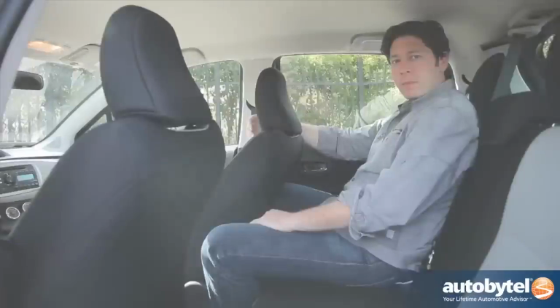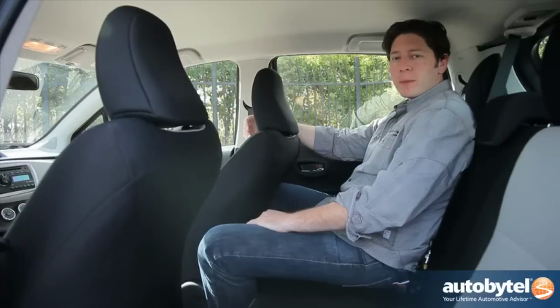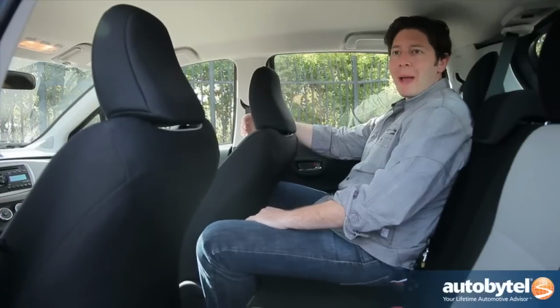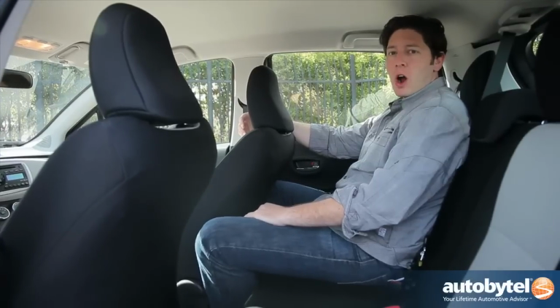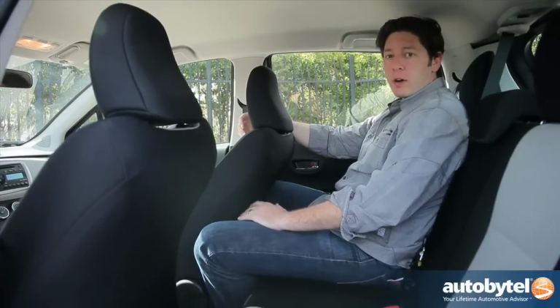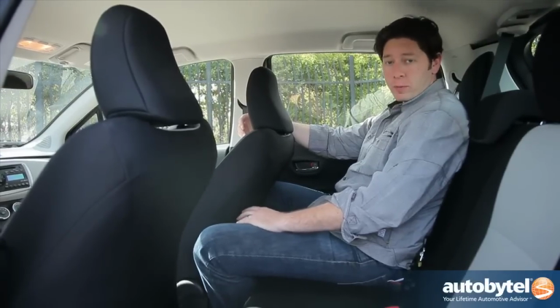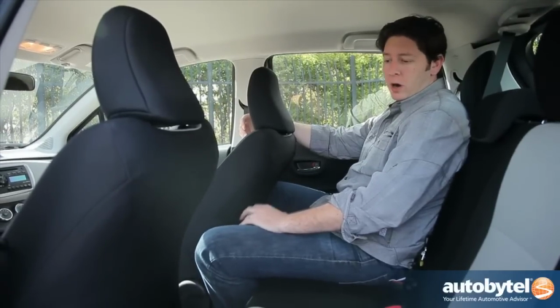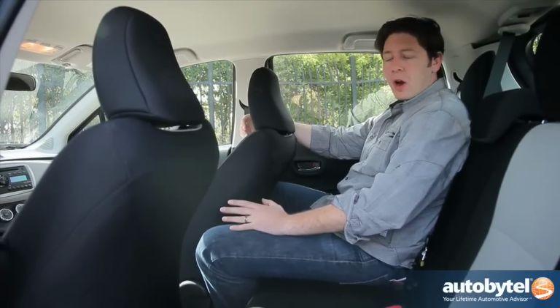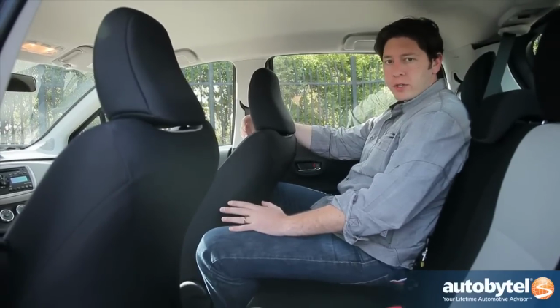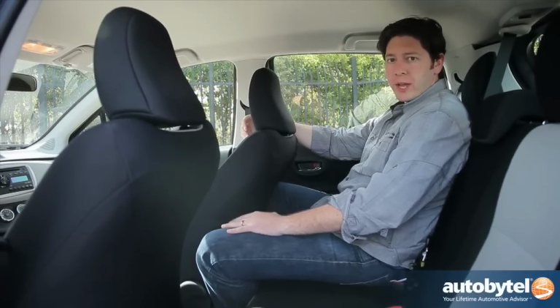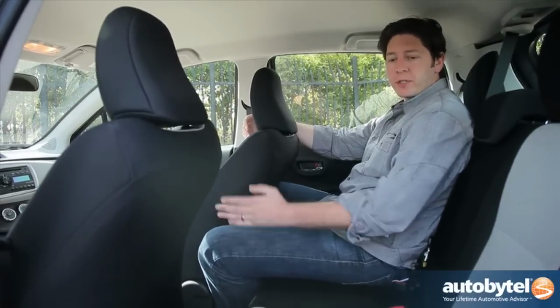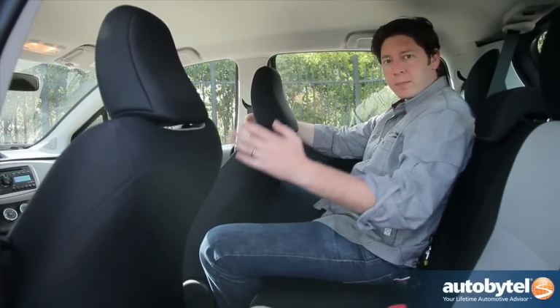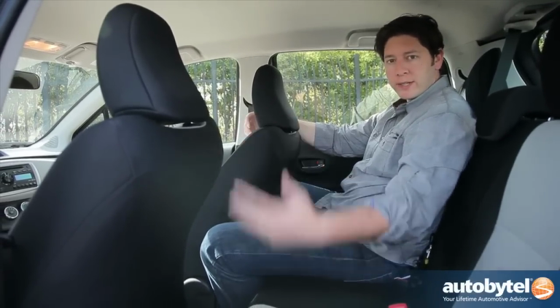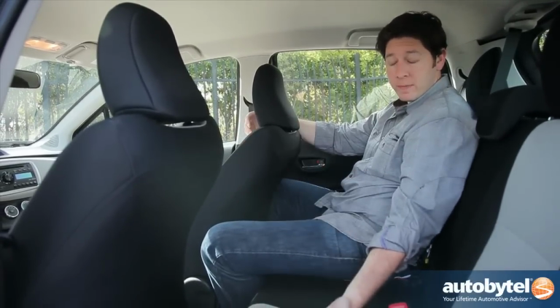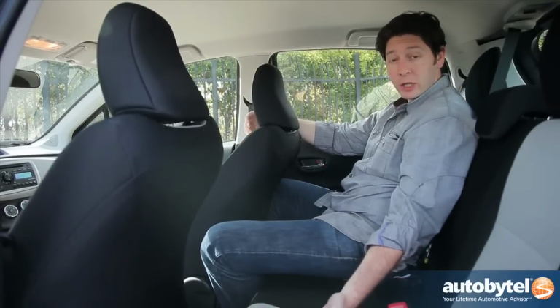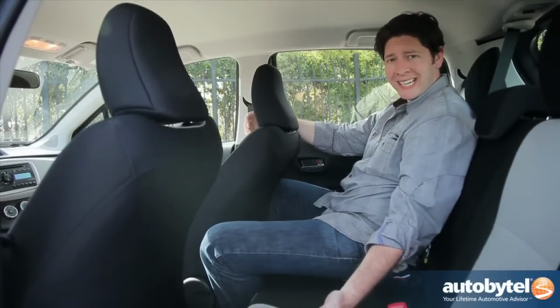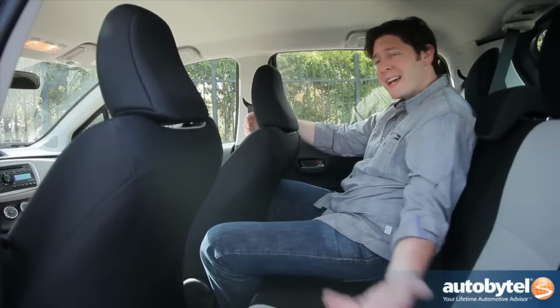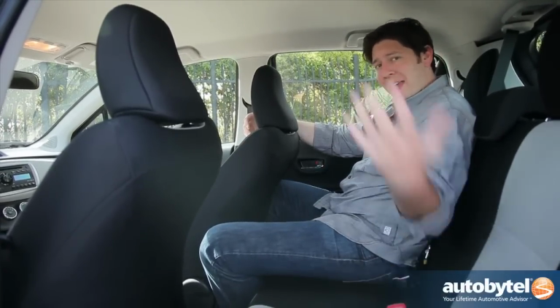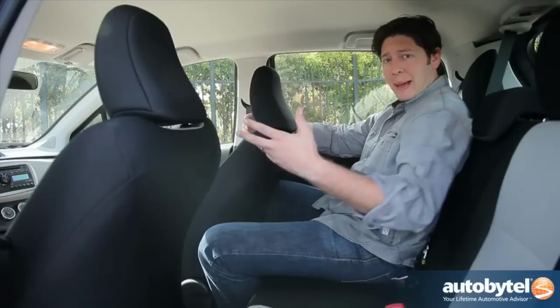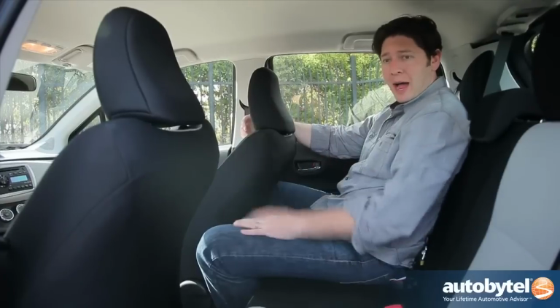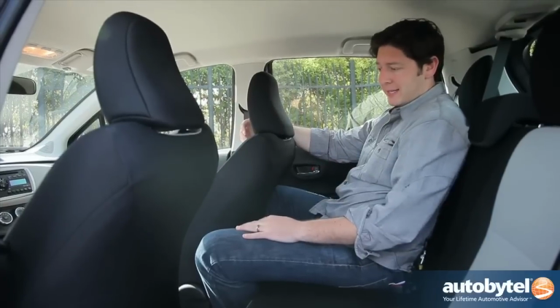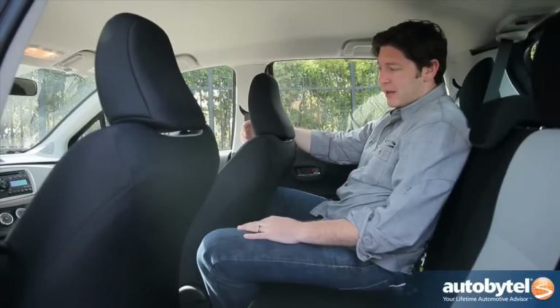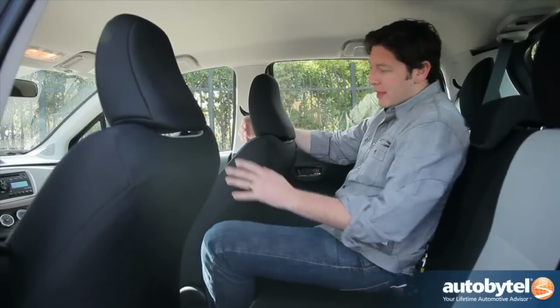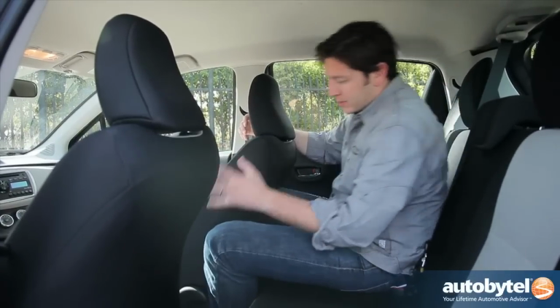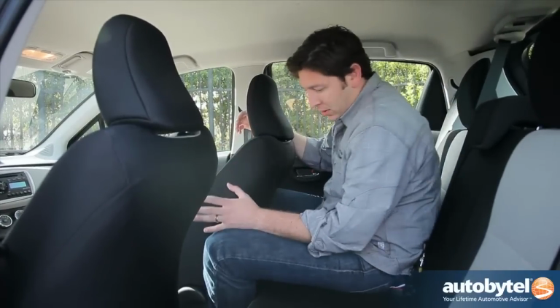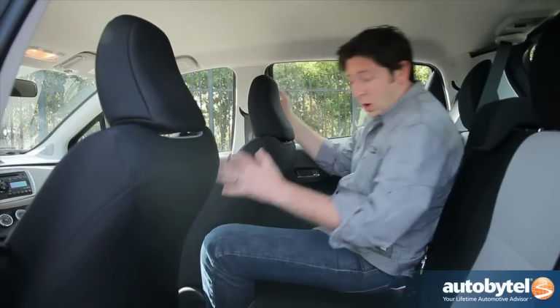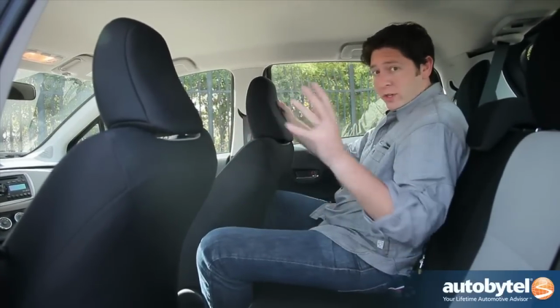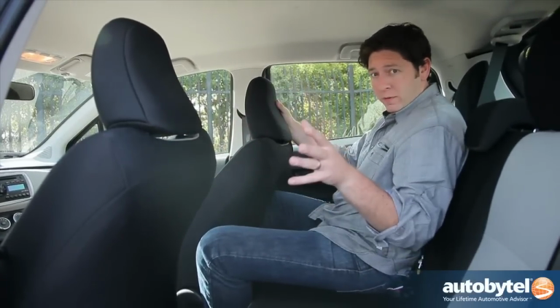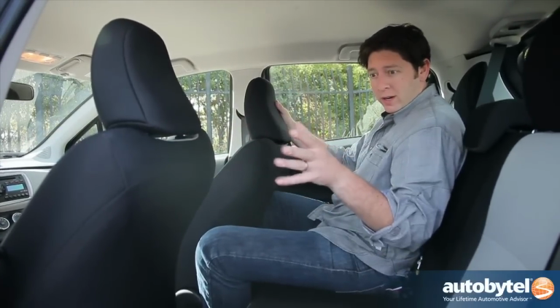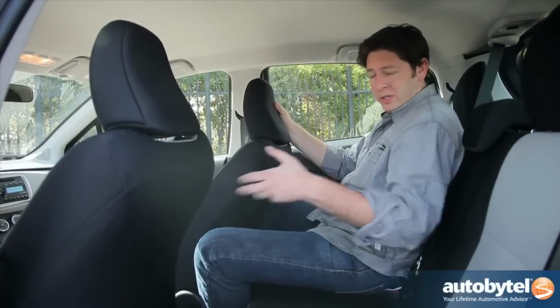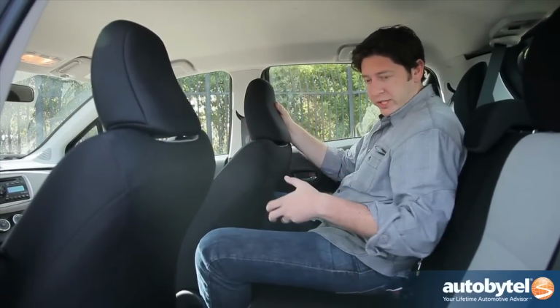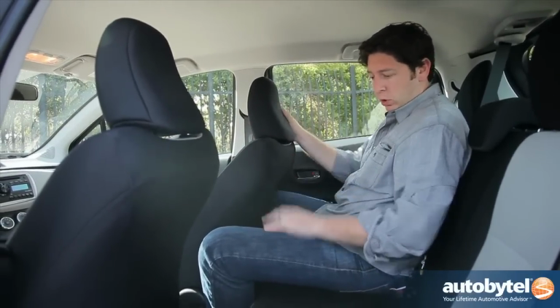Most subcompacts are affordable cars, and the Yaris is no exception. Starting price is in the mid-to-low teens, and they climb to the high teens. What's not afforded, though, is rear seat room.